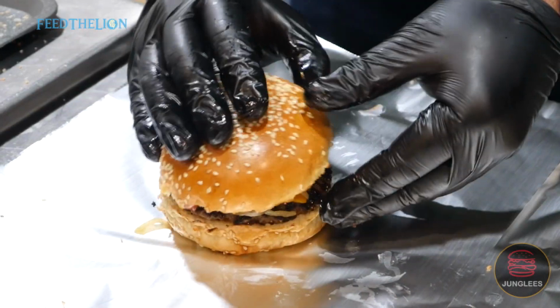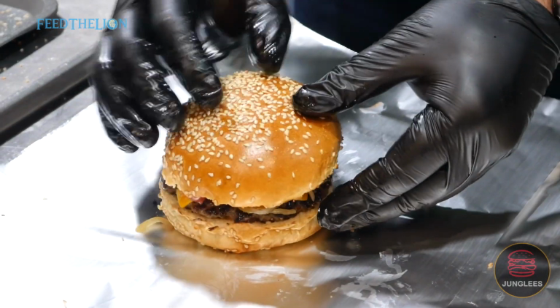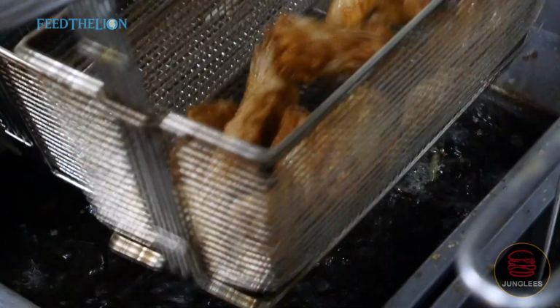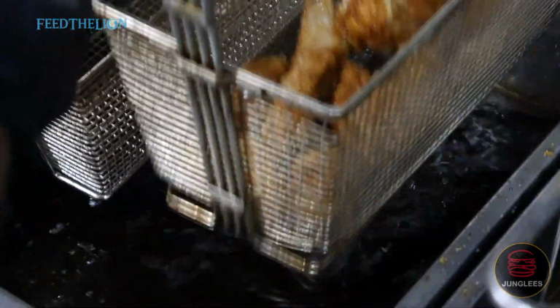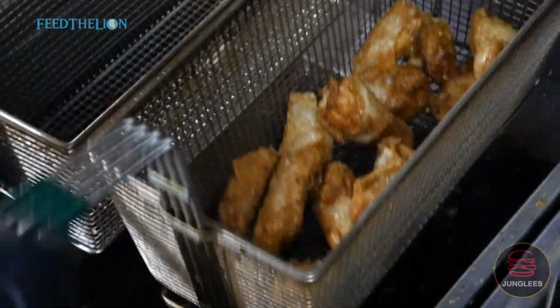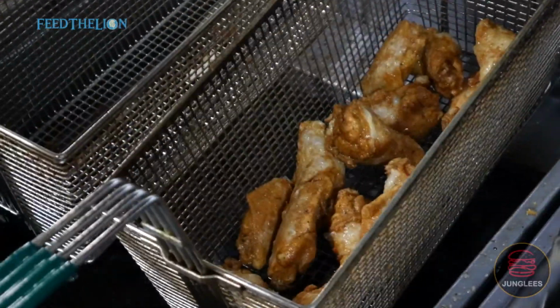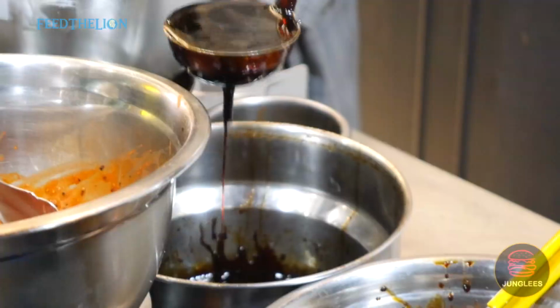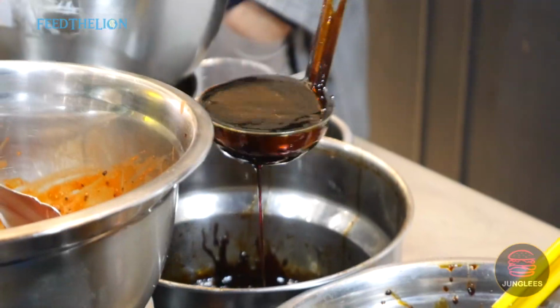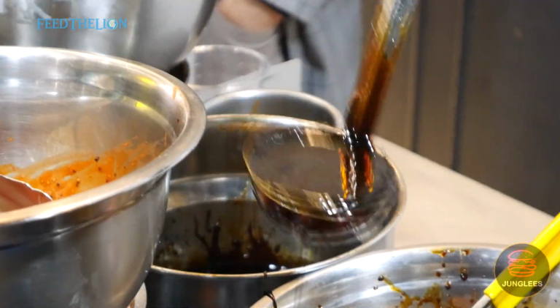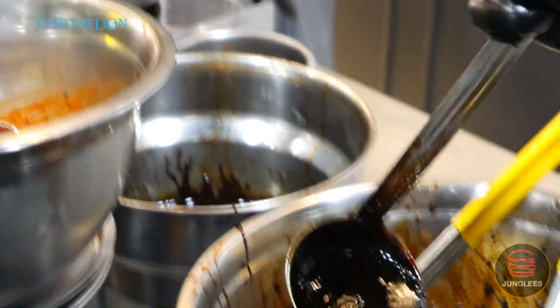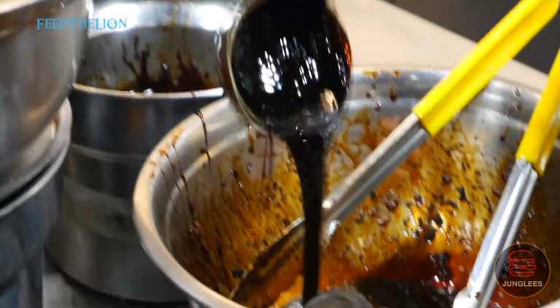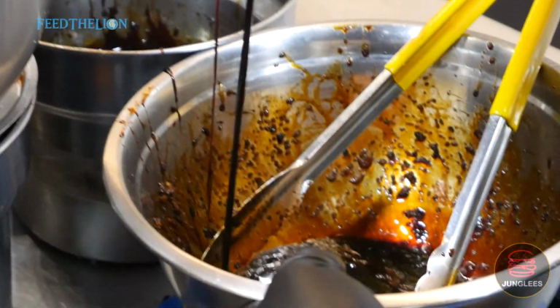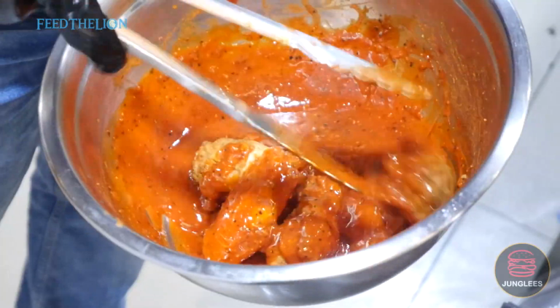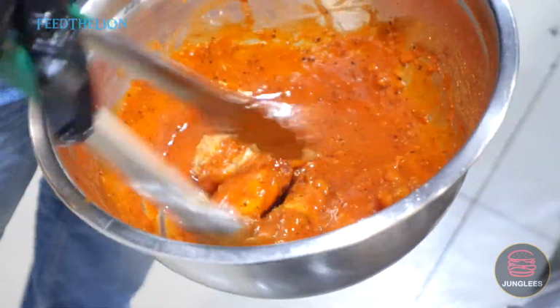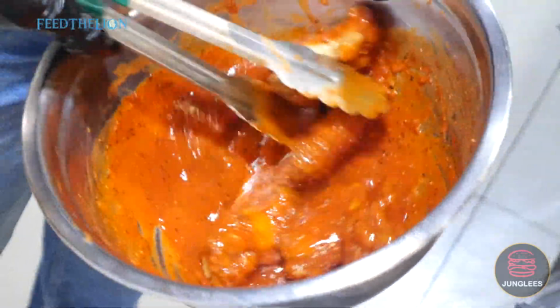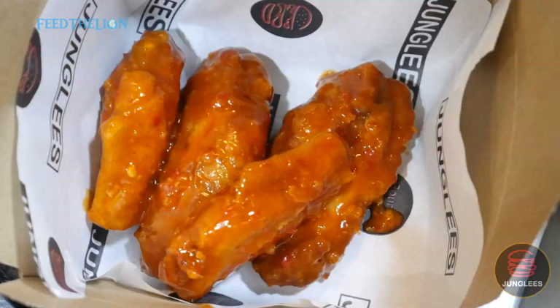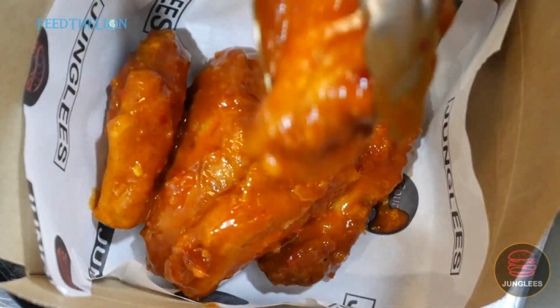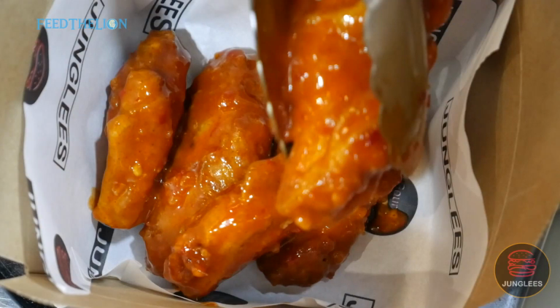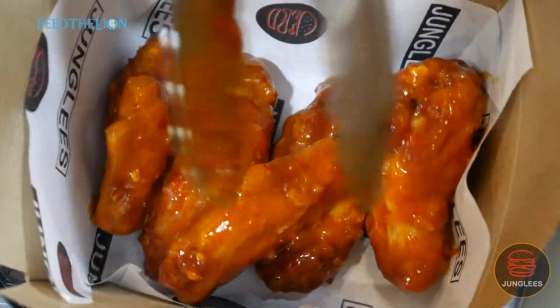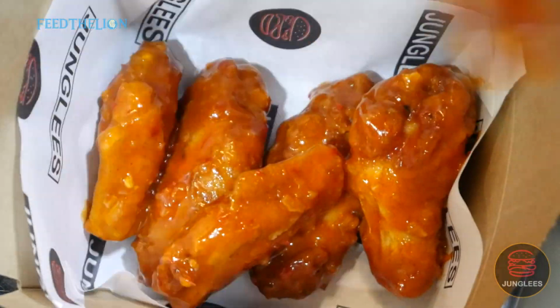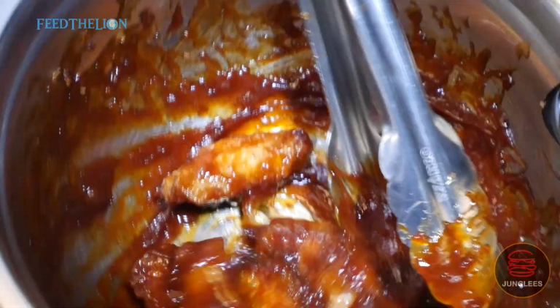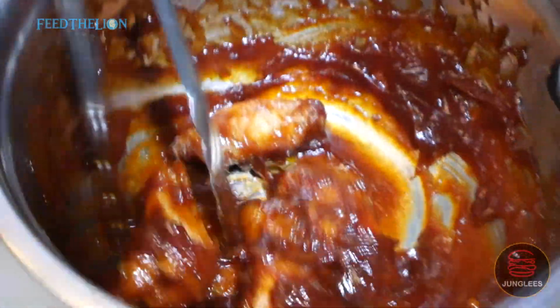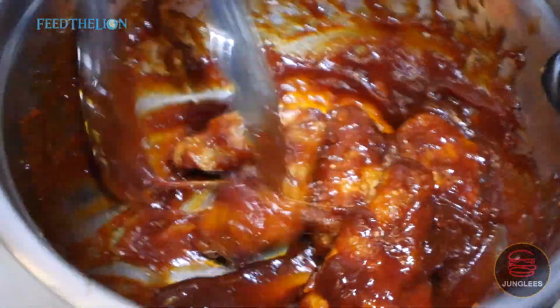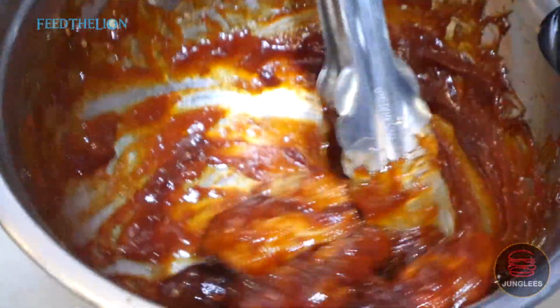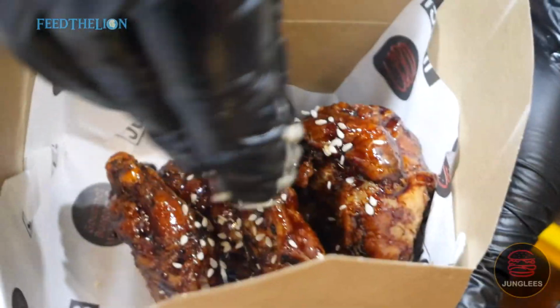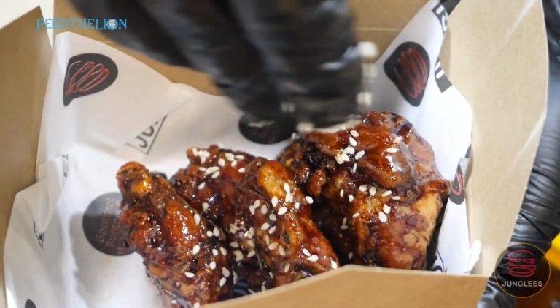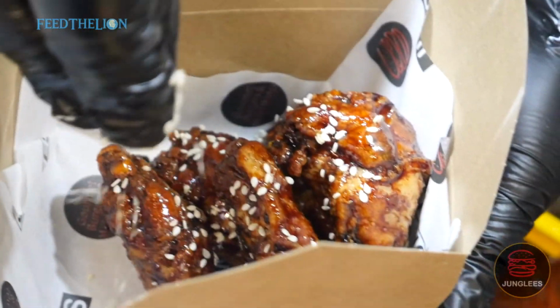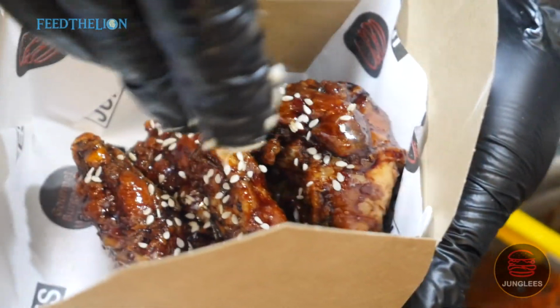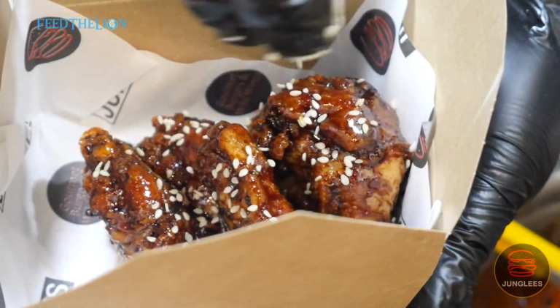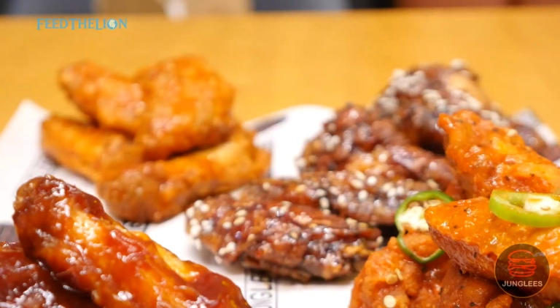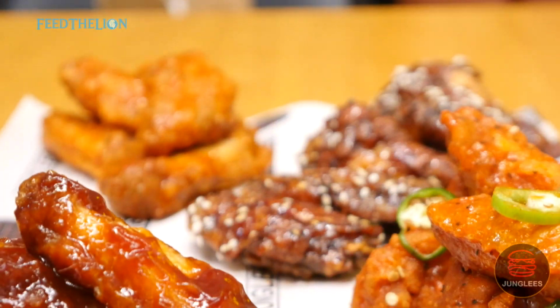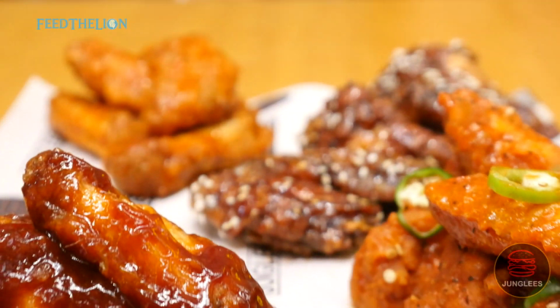We also have a range of different flavors of wings. We've got sticky Korean, tangy barbecue, hot buff. Our most popular has to be the sticky Korean wings.